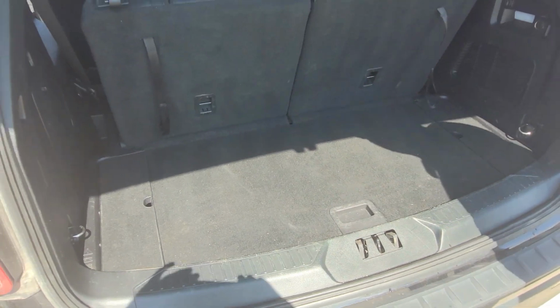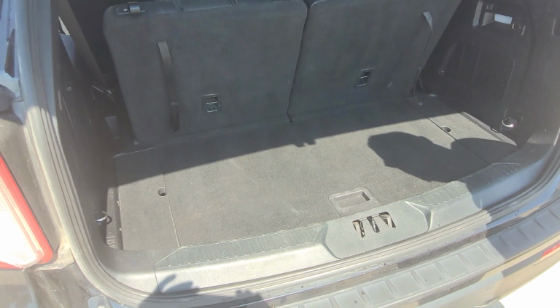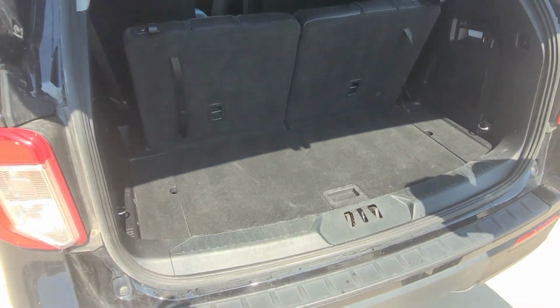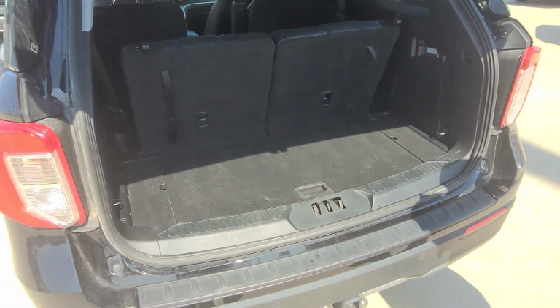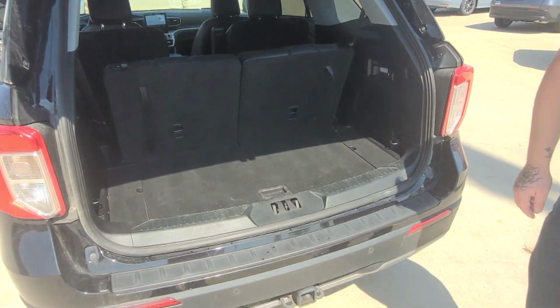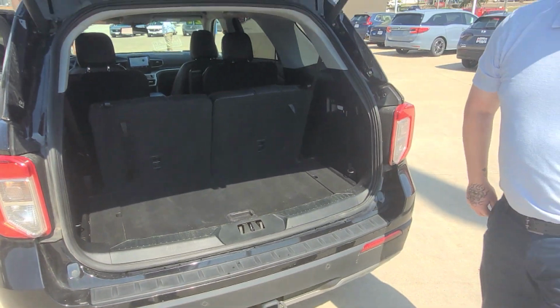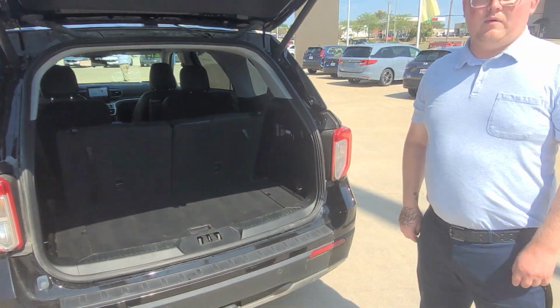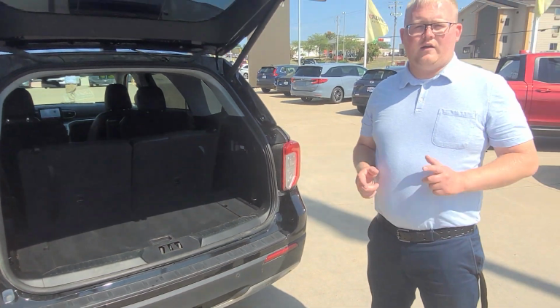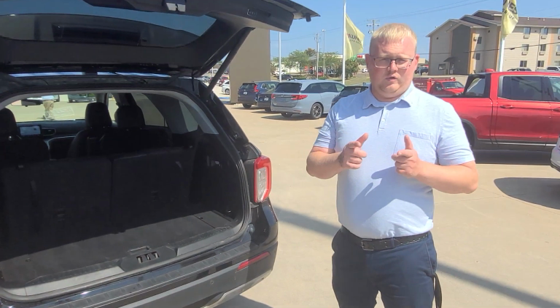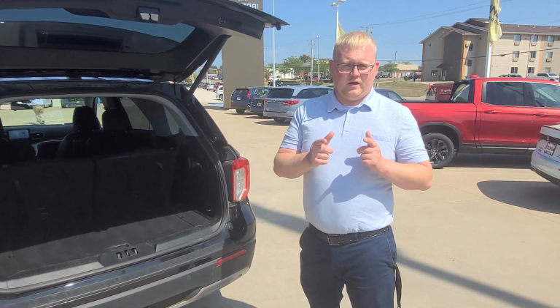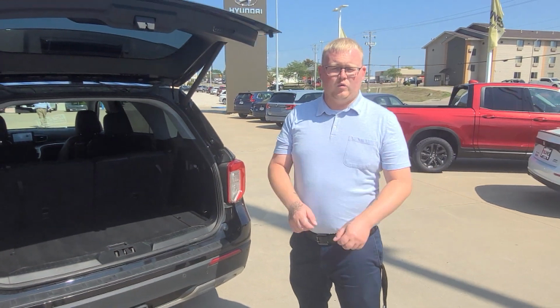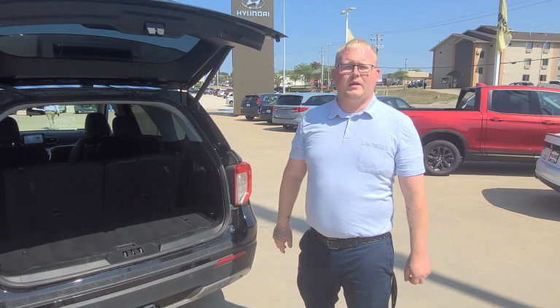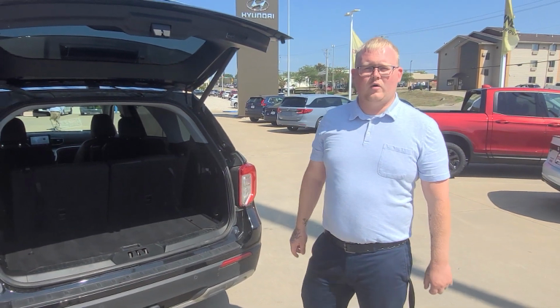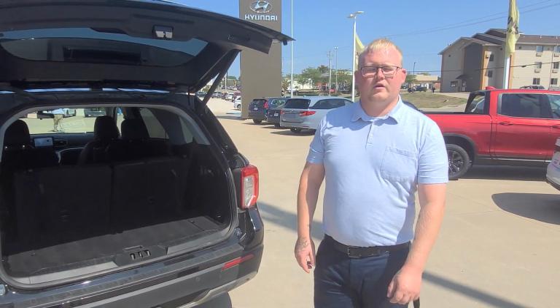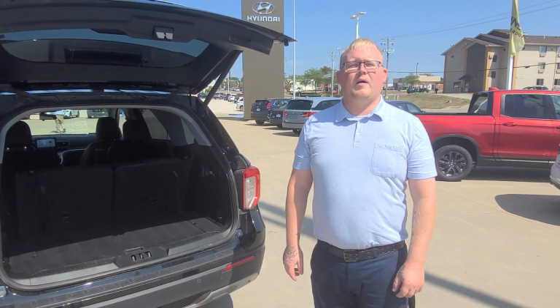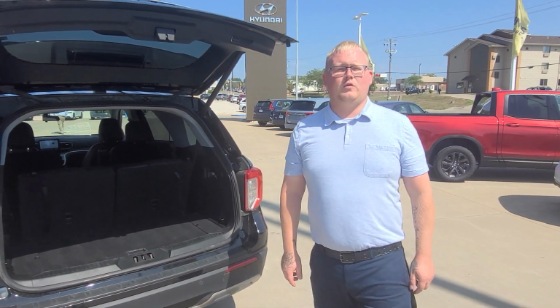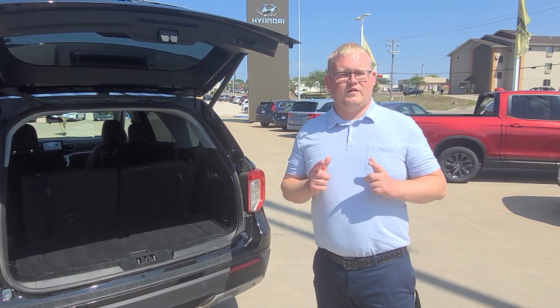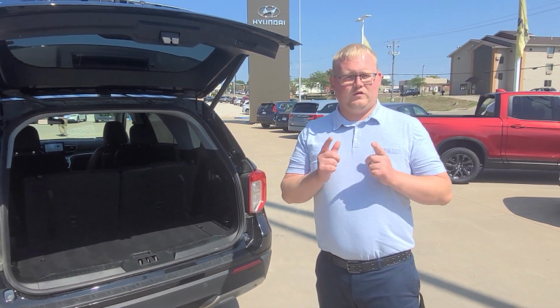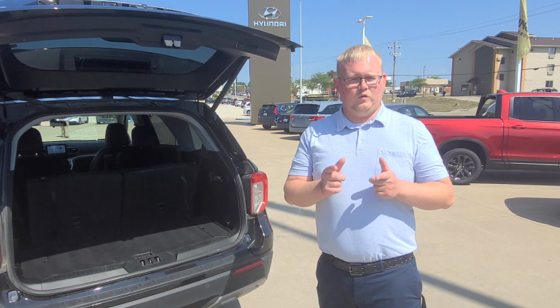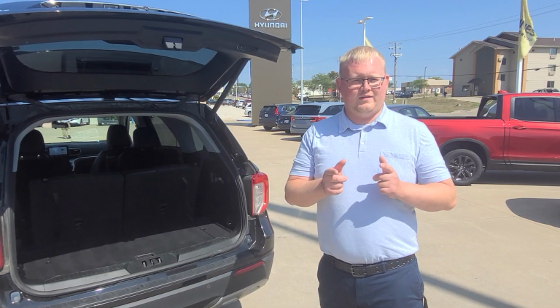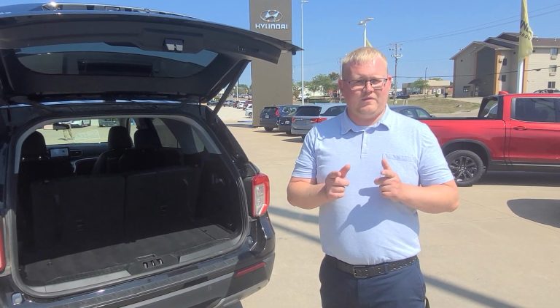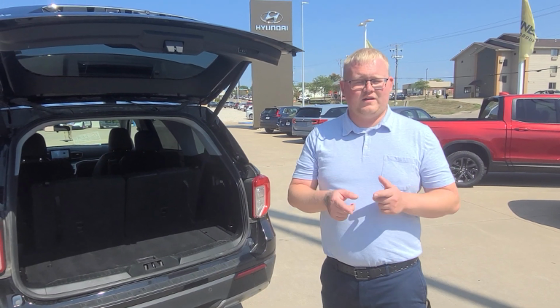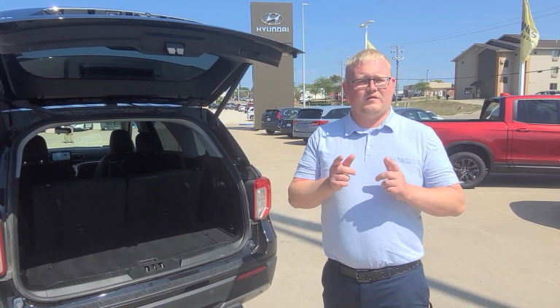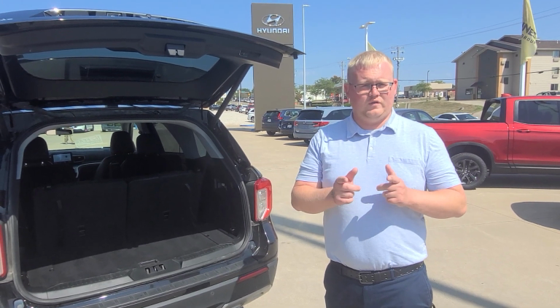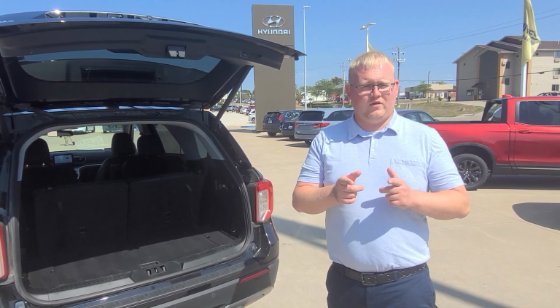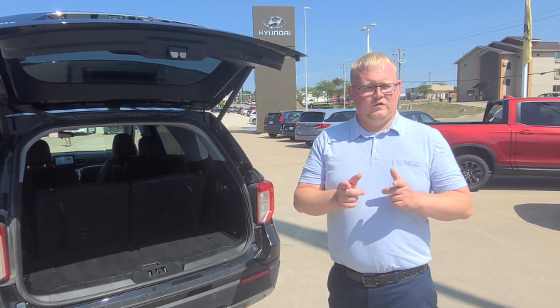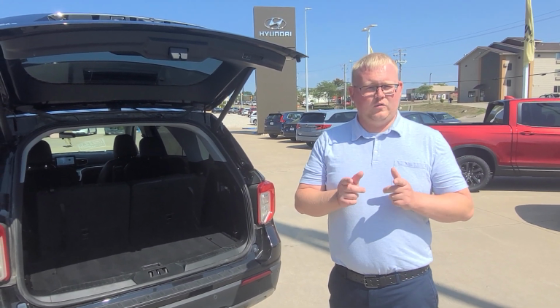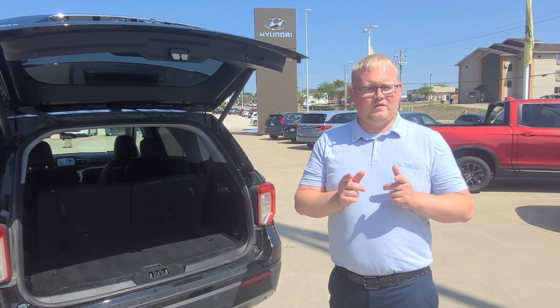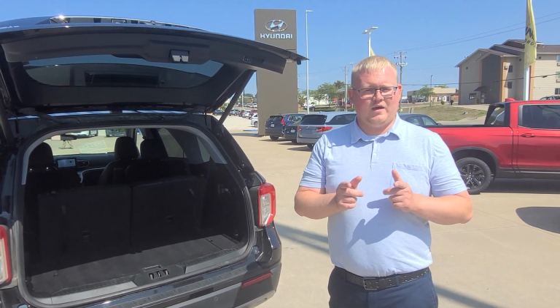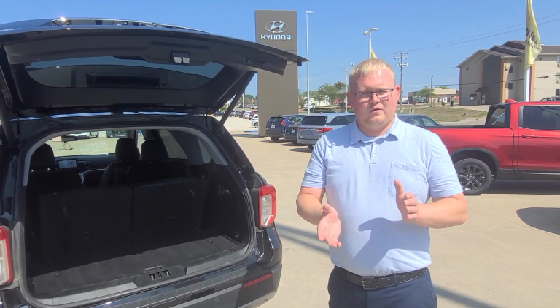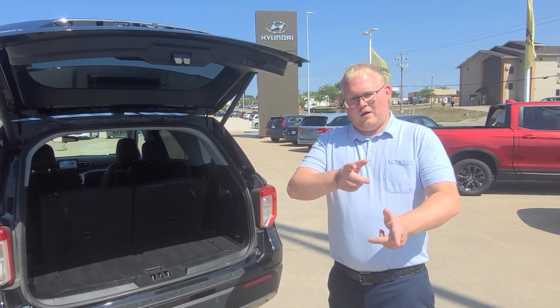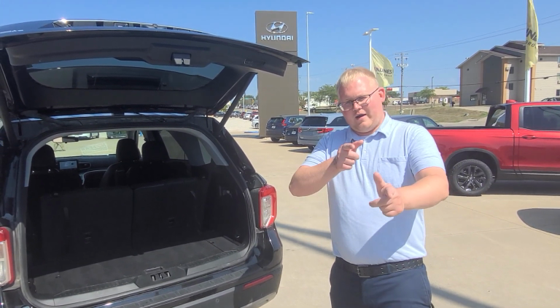So everyone, this SUV can be found here at Kunis Honda in Quincy, Illinois. Give us a call at 217-228-7000. Again, that's 217-228-7000. Come on down.